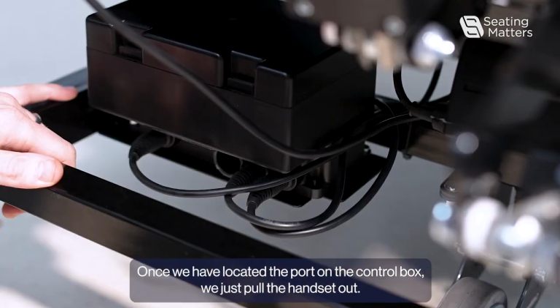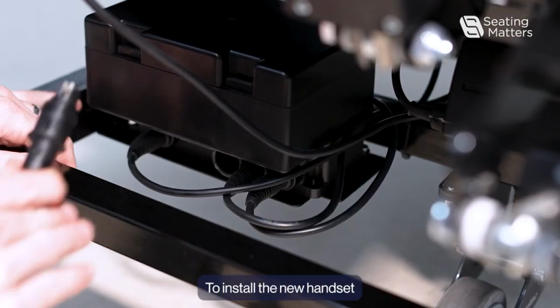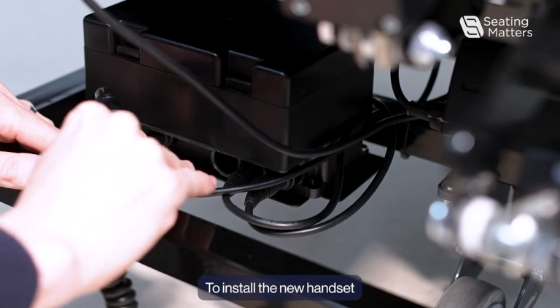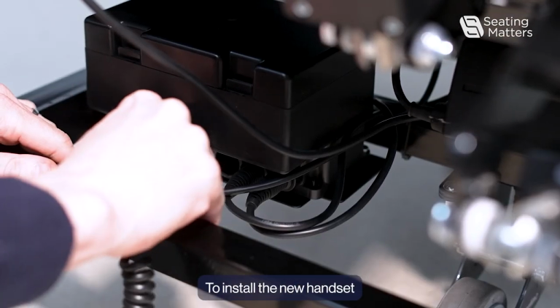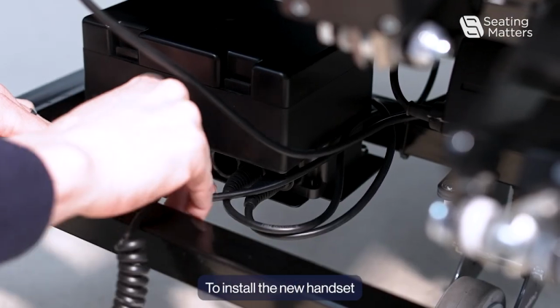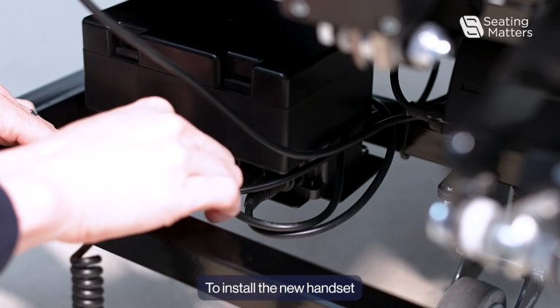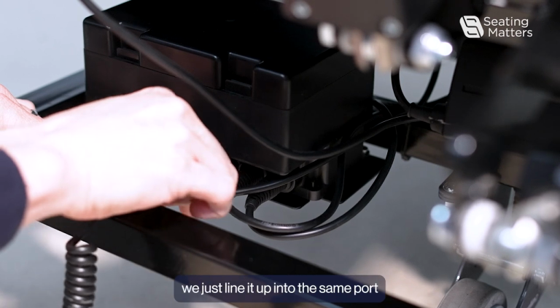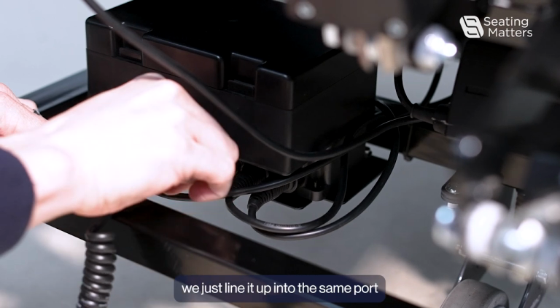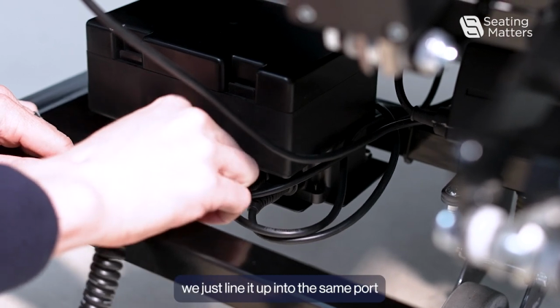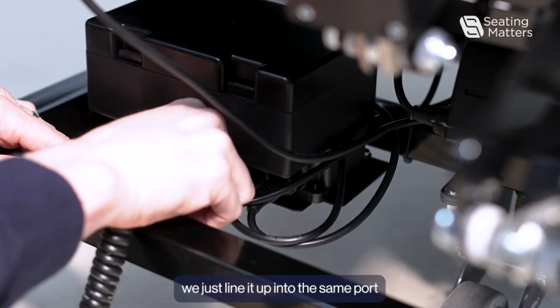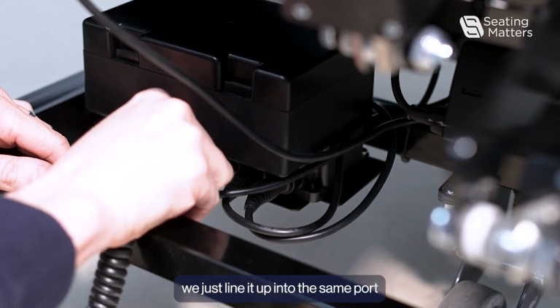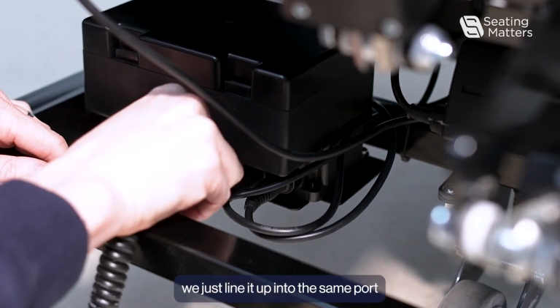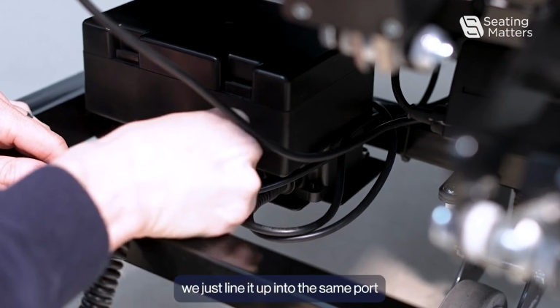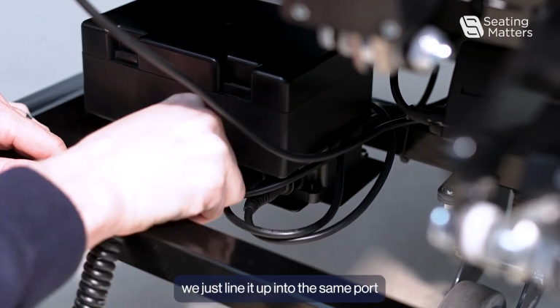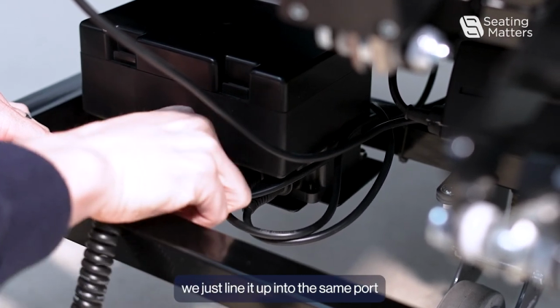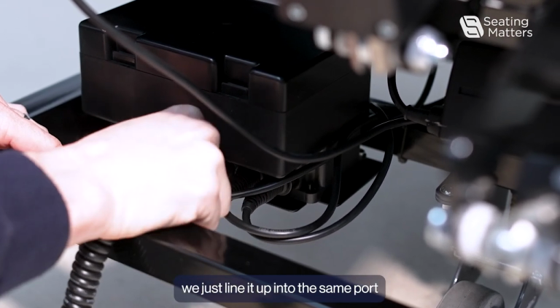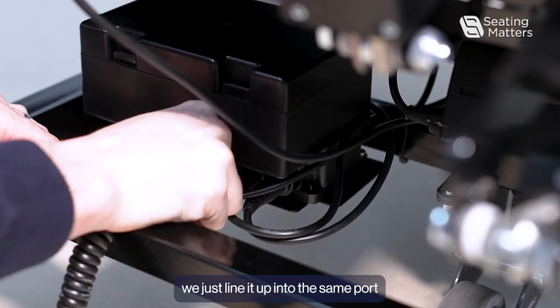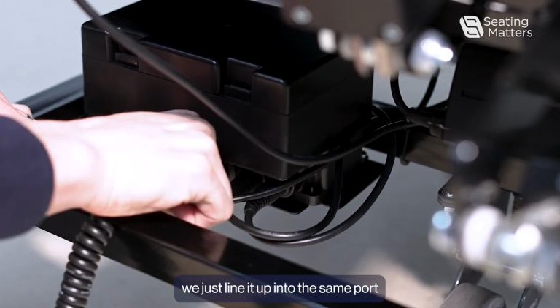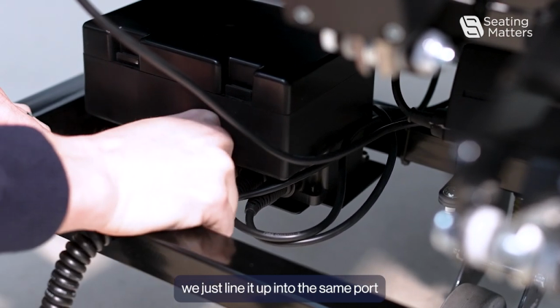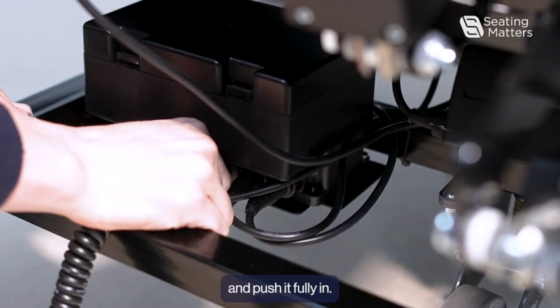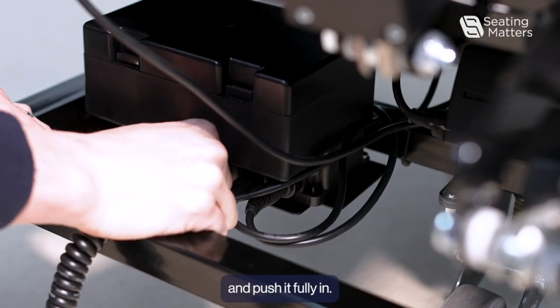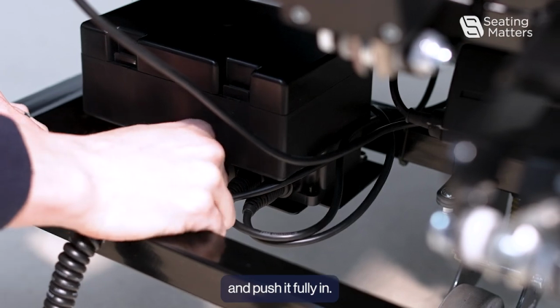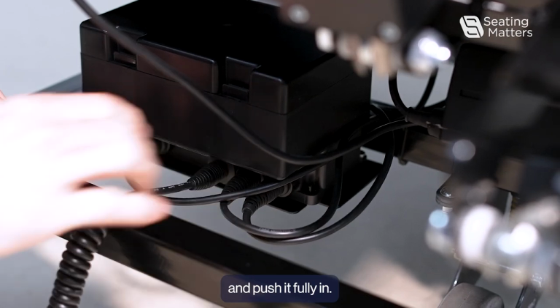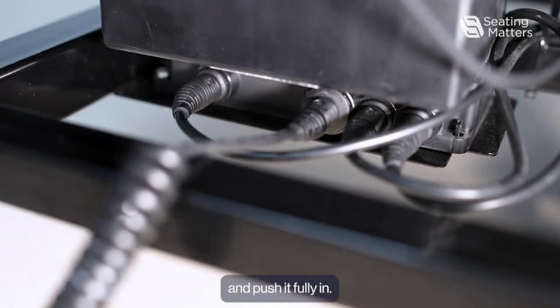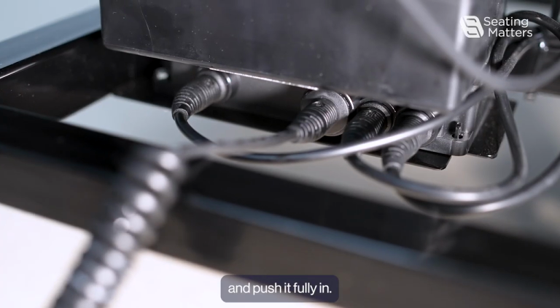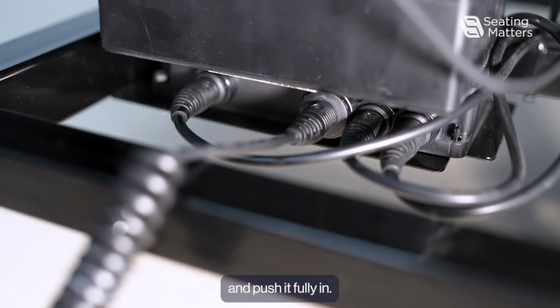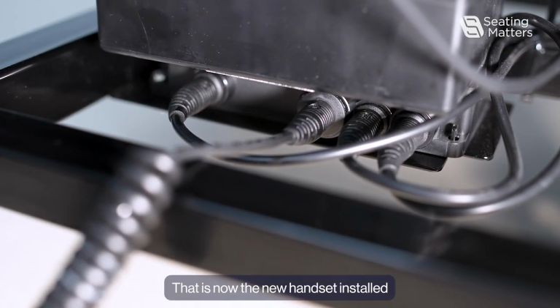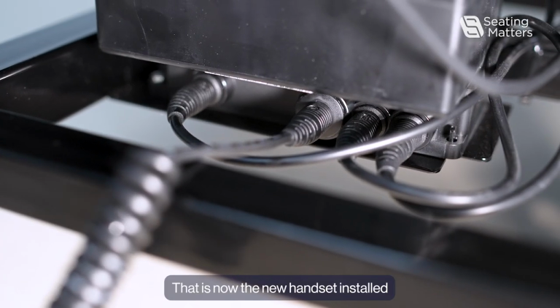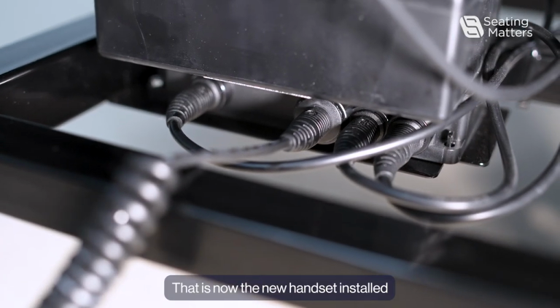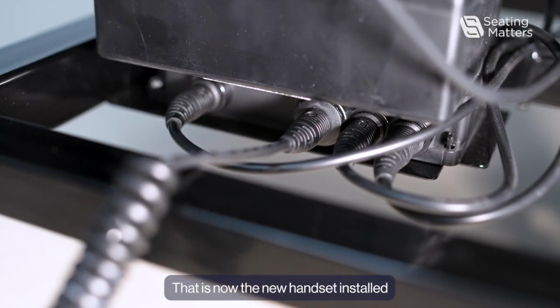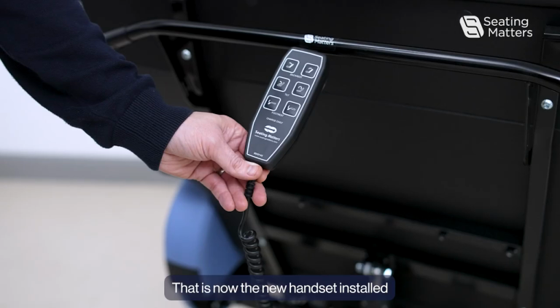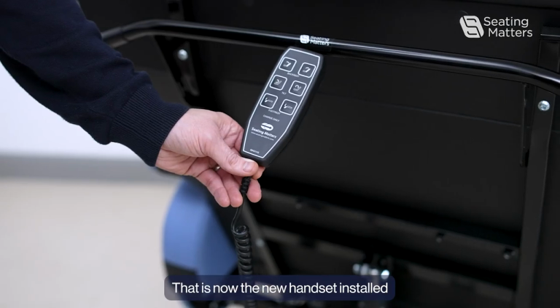To install the new handset, we just line it up into the same port and push it fully in. That is now the new handset installed.